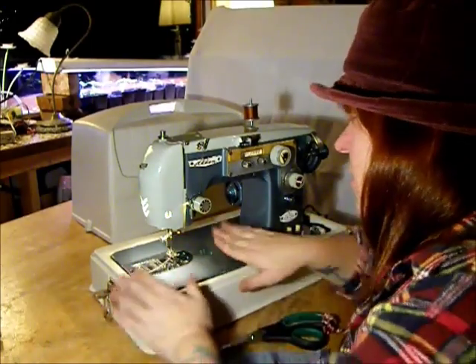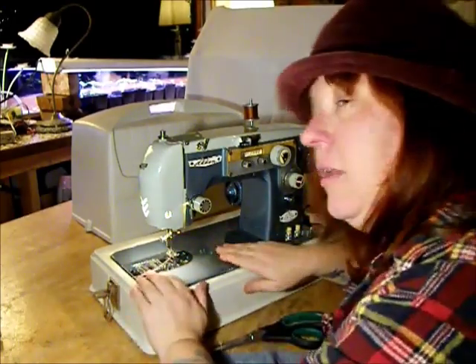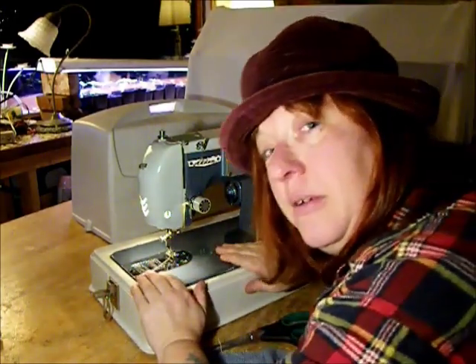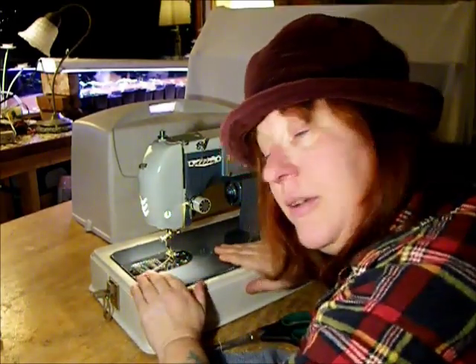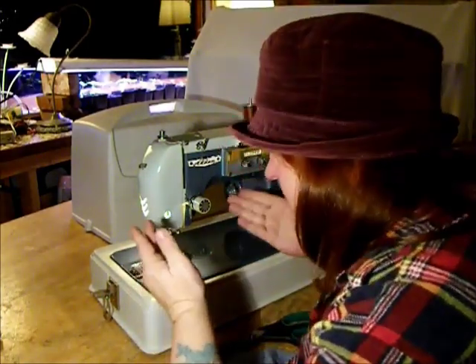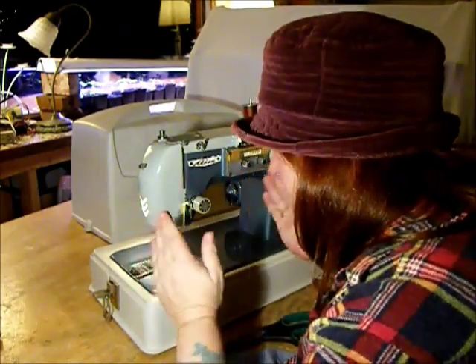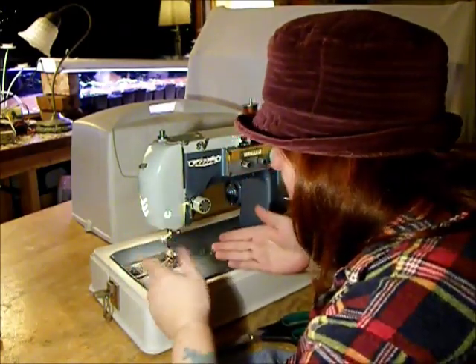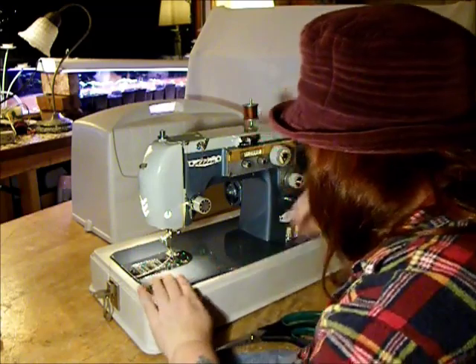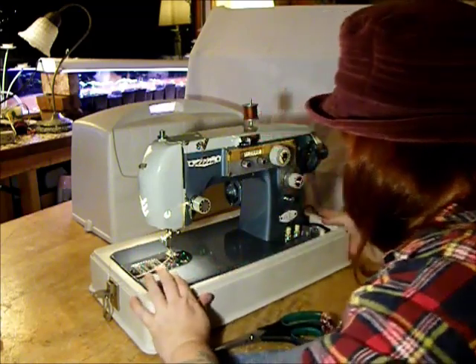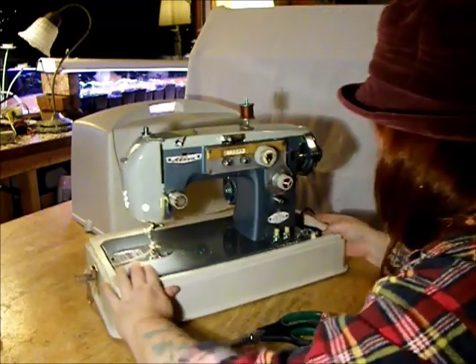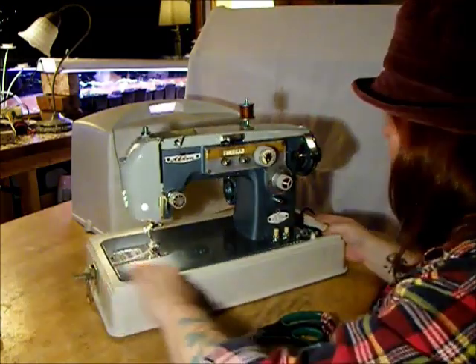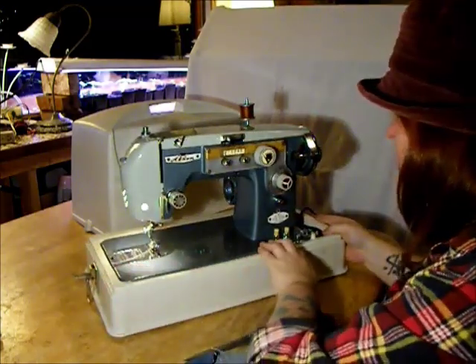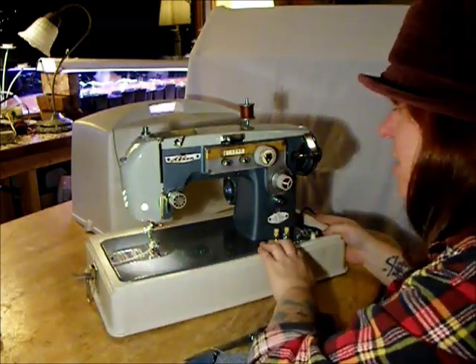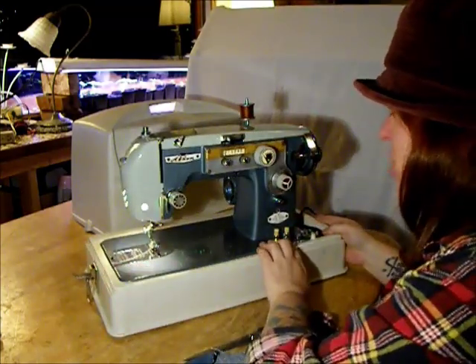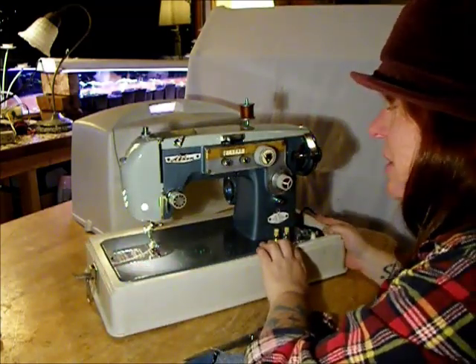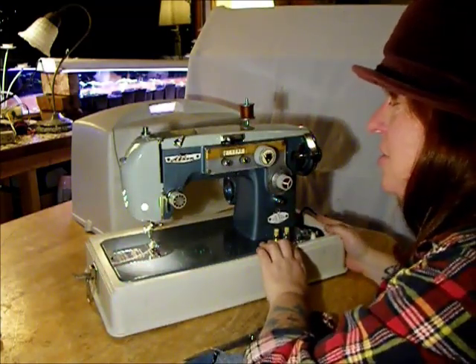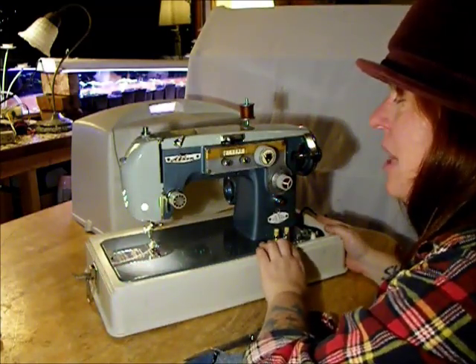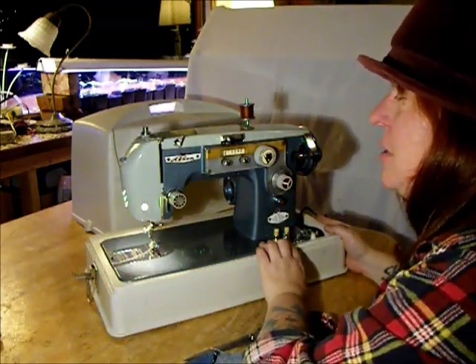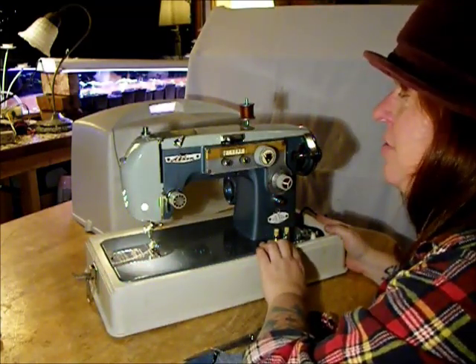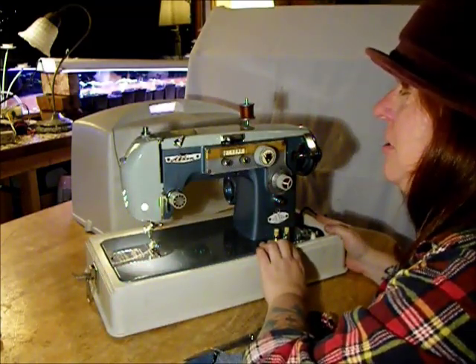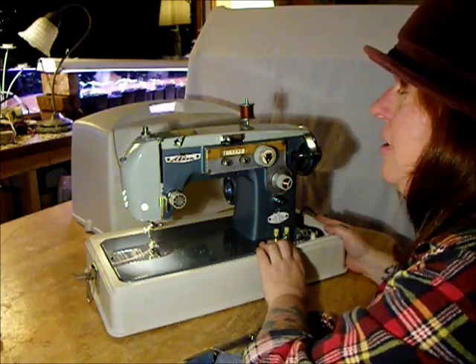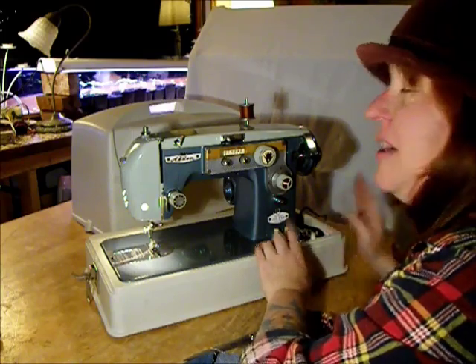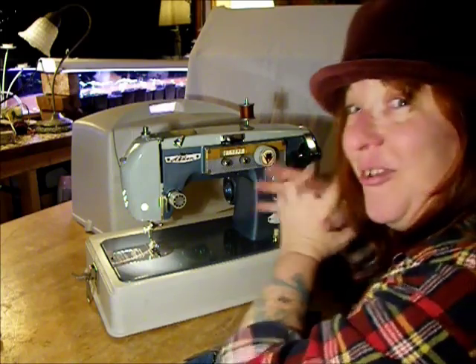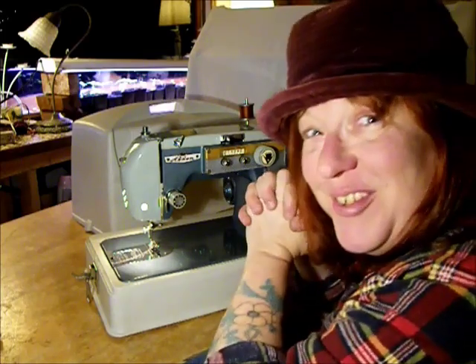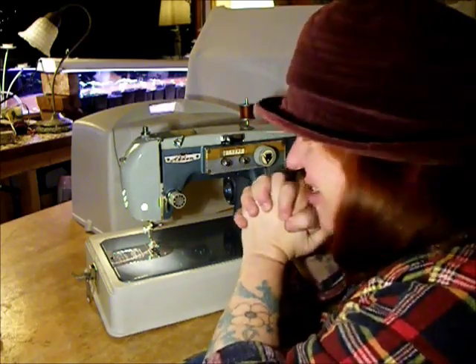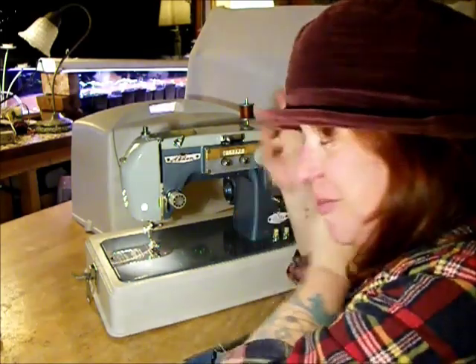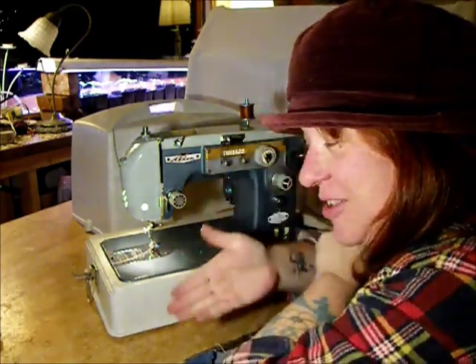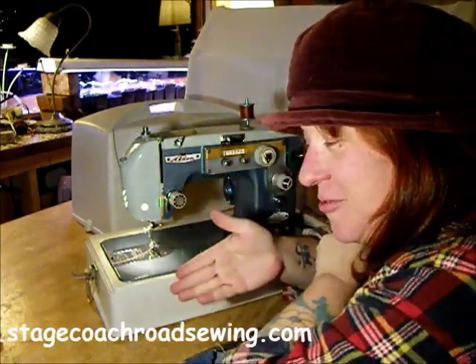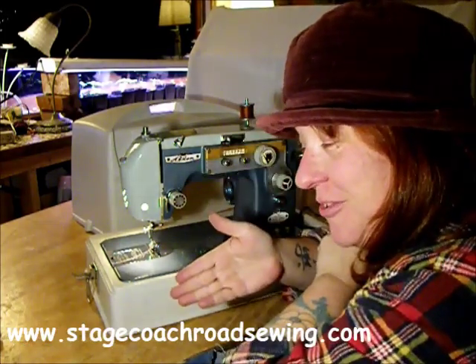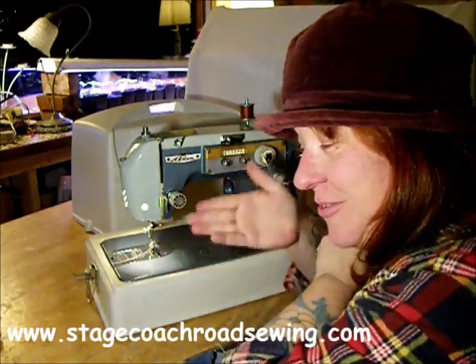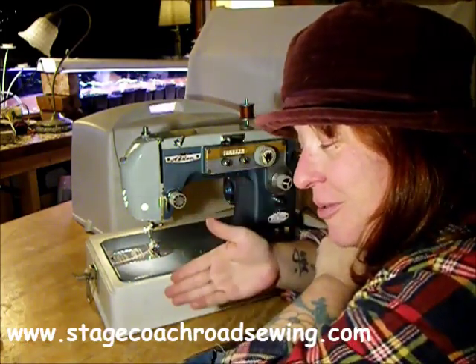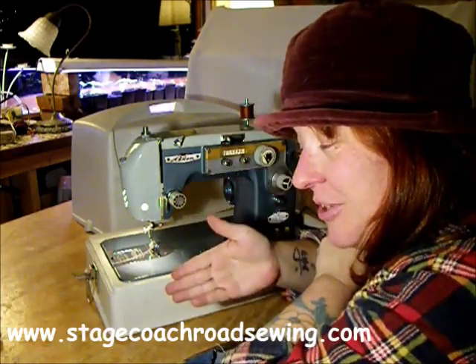The Alden is a mid-century precision Japanese manual zigzag sewing machine. It can be yours from Stagecoach Road Sewing Machines.